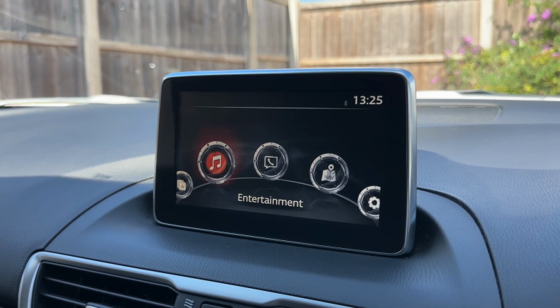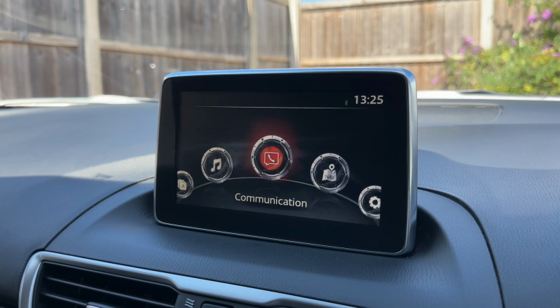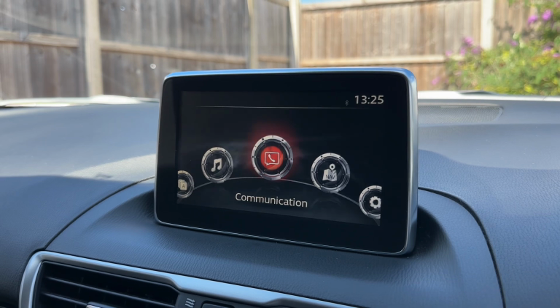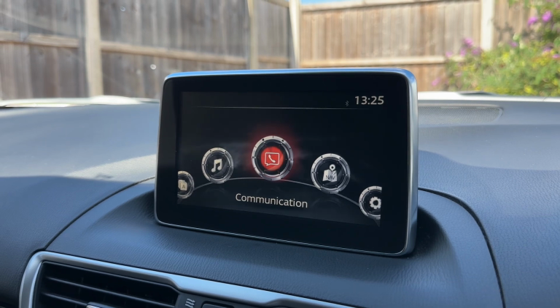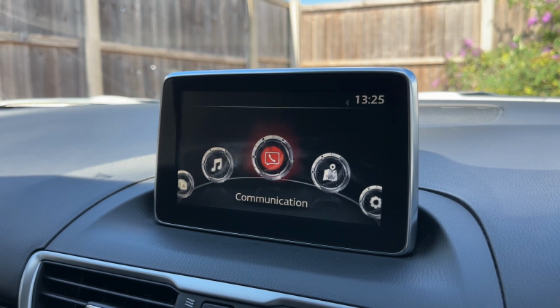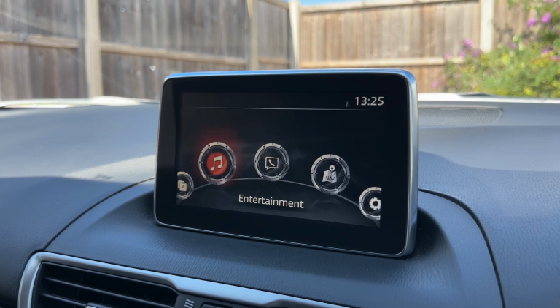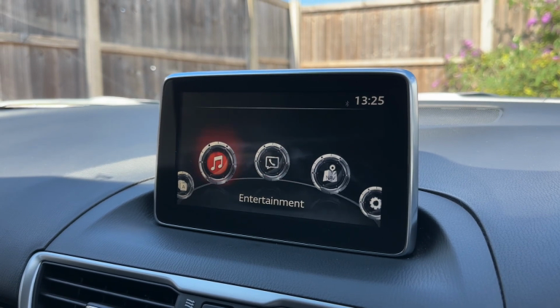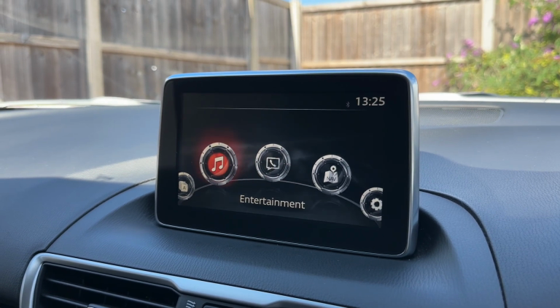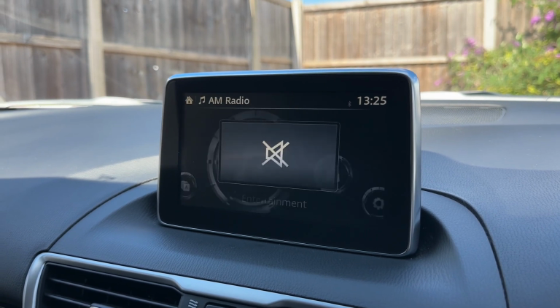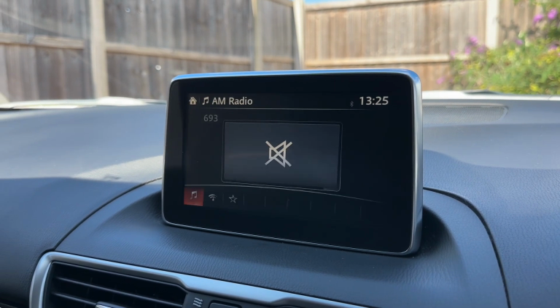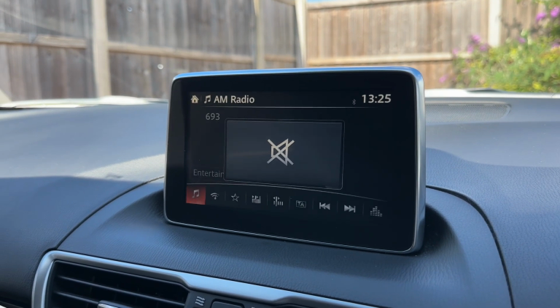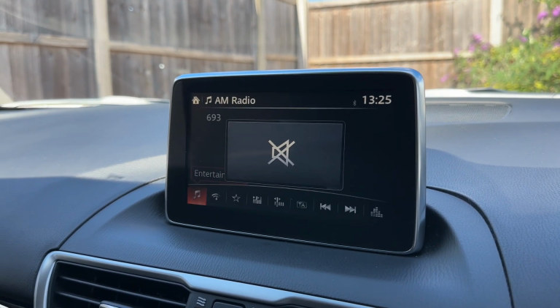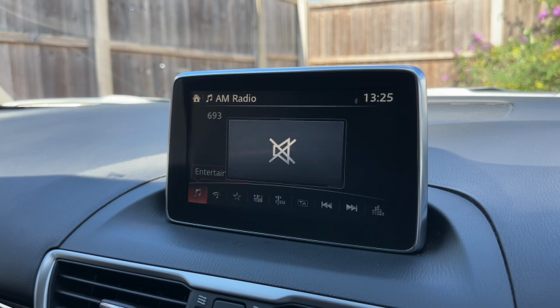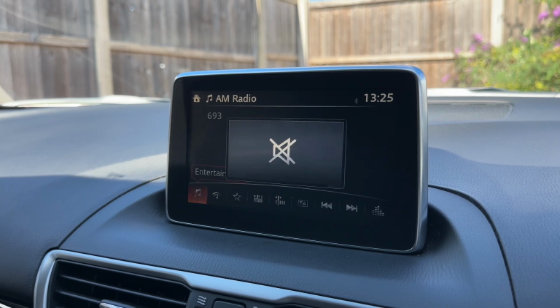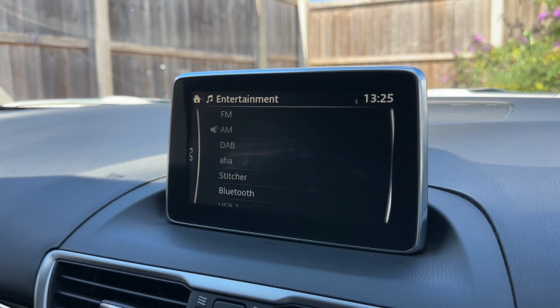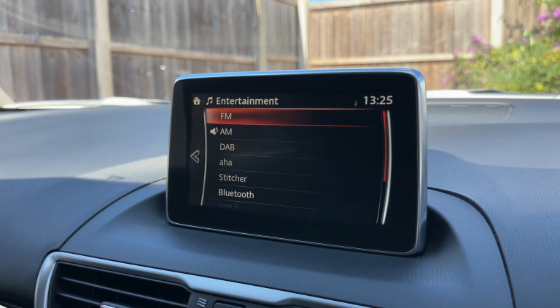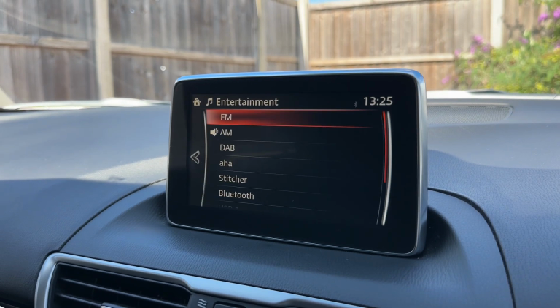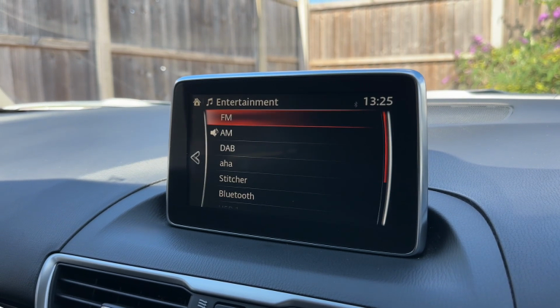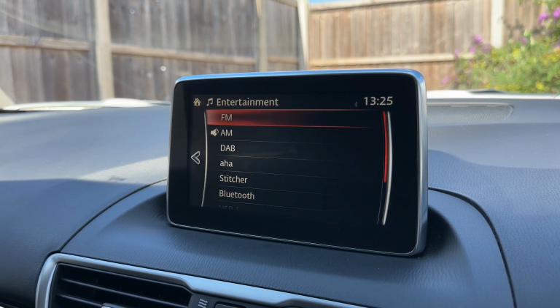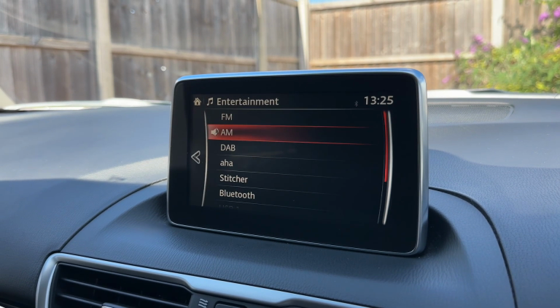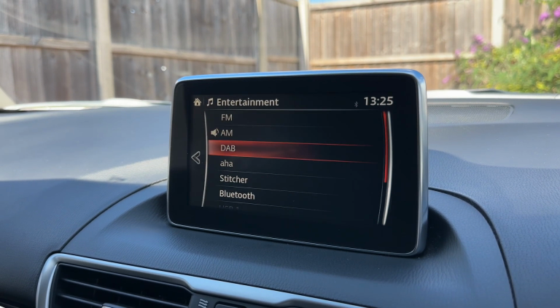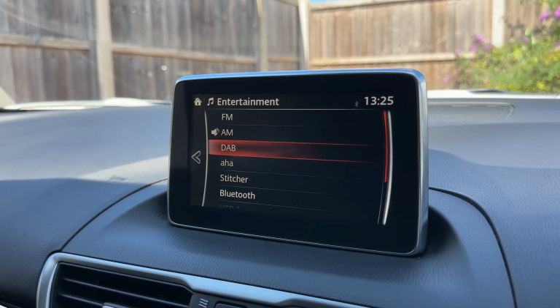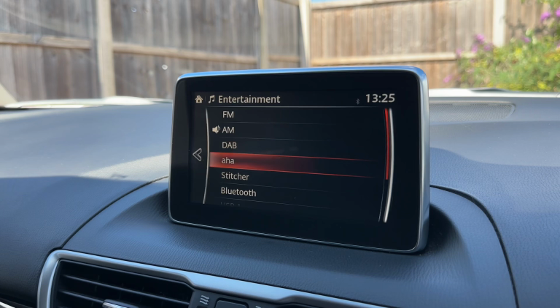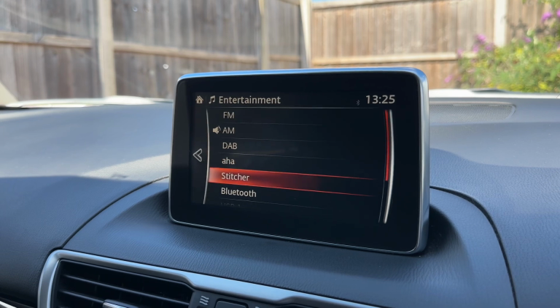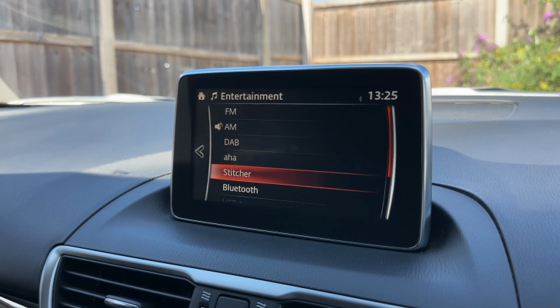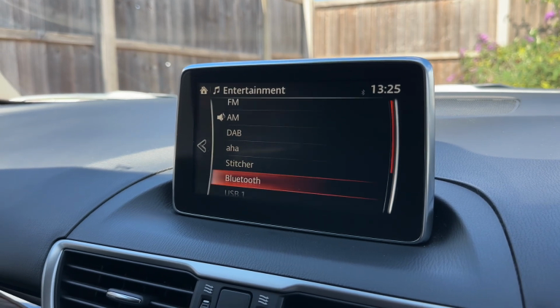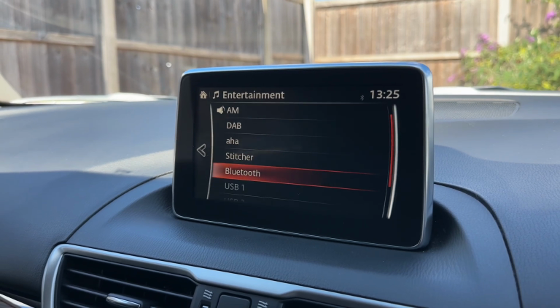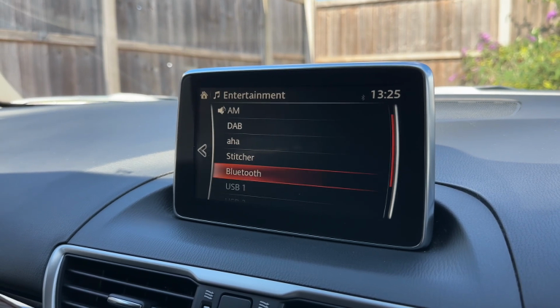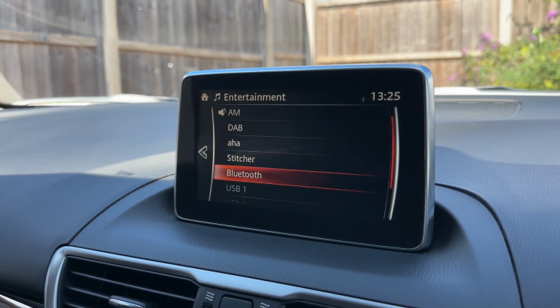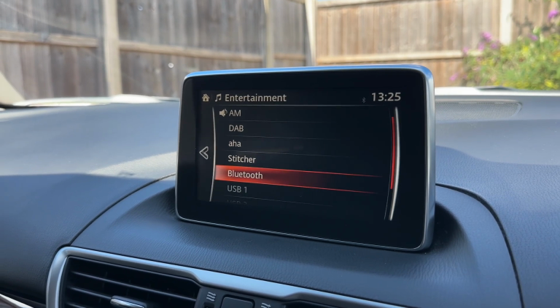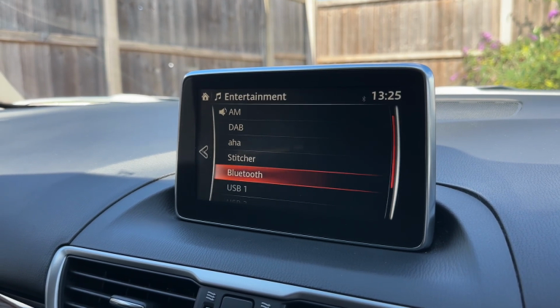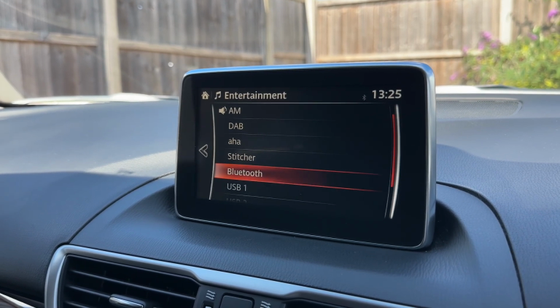It's up here where you would pair your phone as well and where you'd listen to the radio and other forms of music. You can see here we have FM, AM and DAB radio, a couple of Mazda friendly apps, Bluetooth audio and two separate USB inputs.